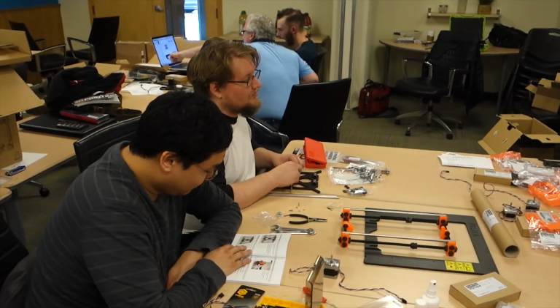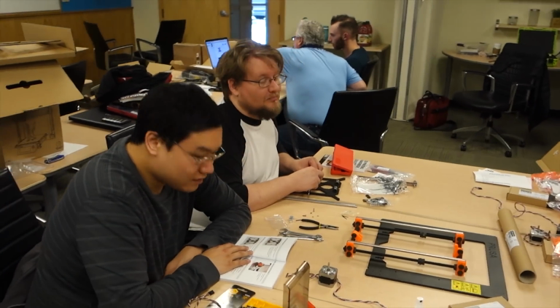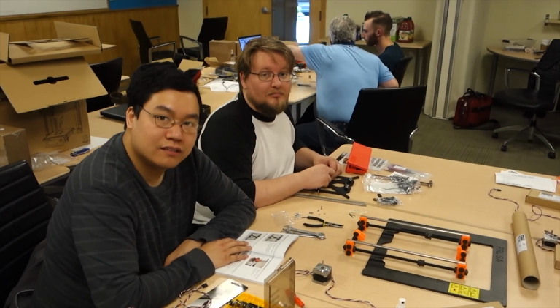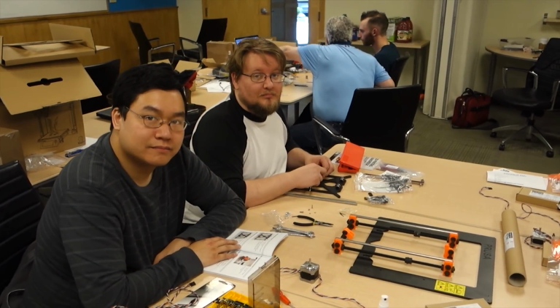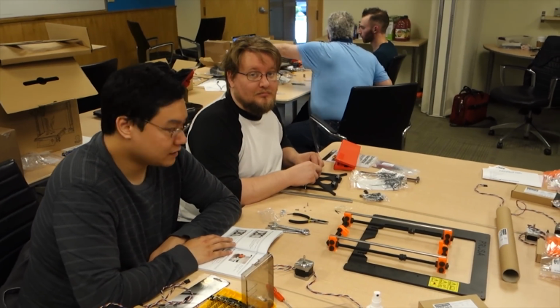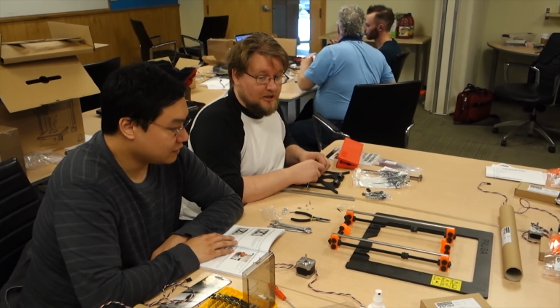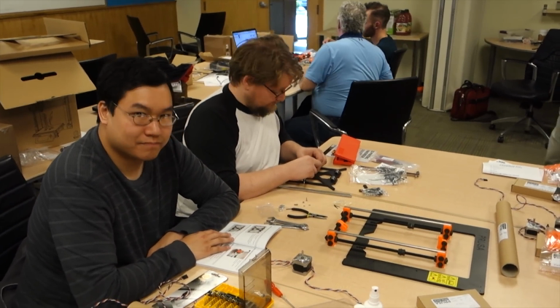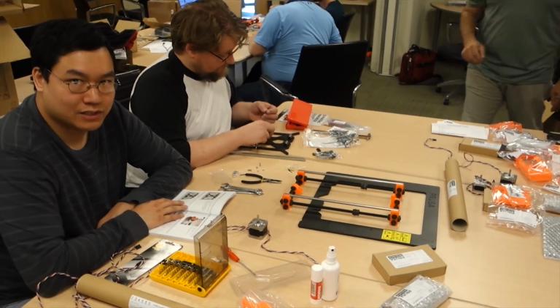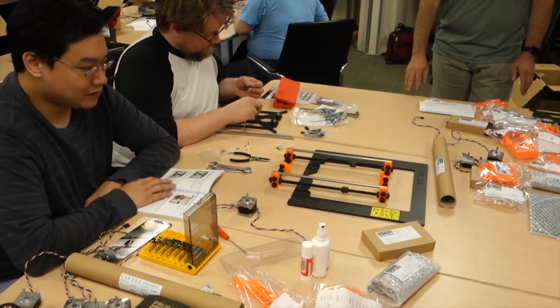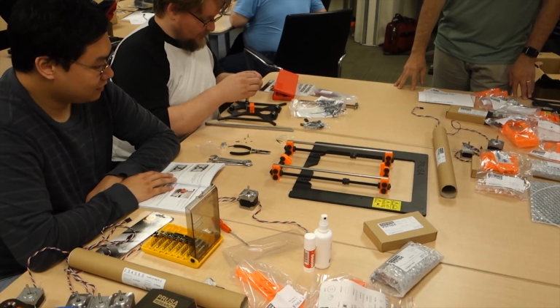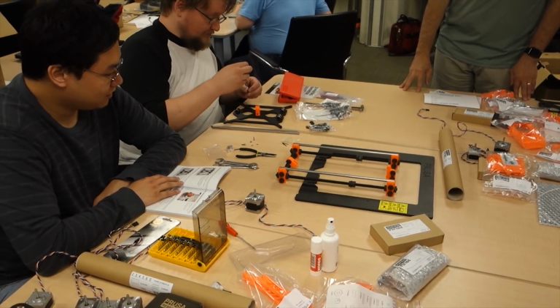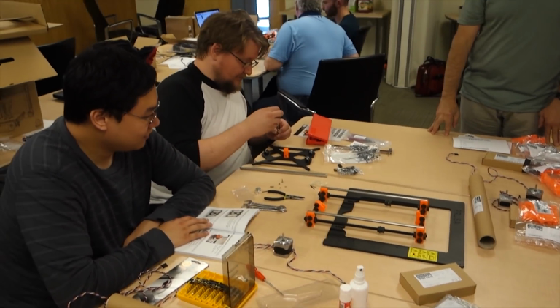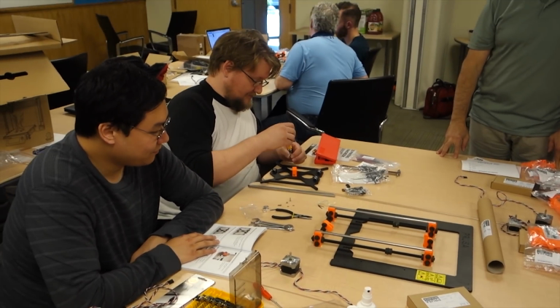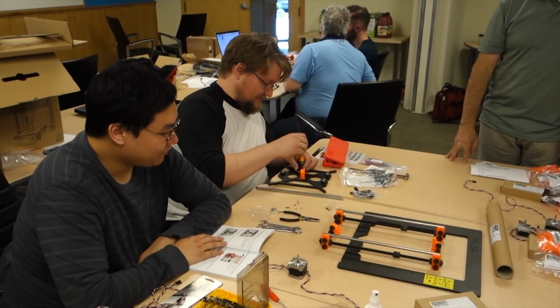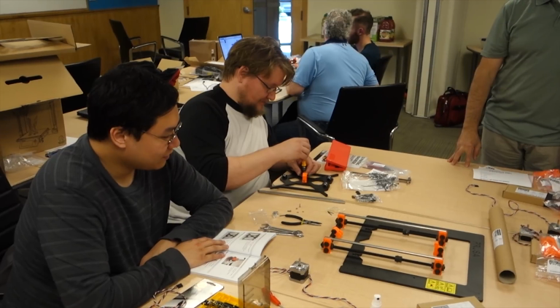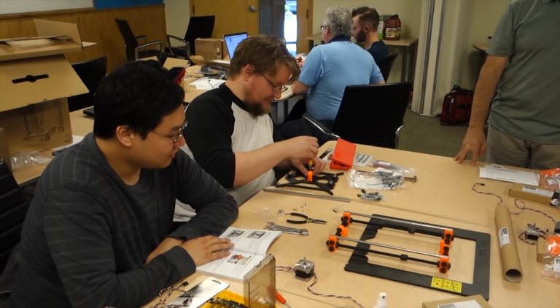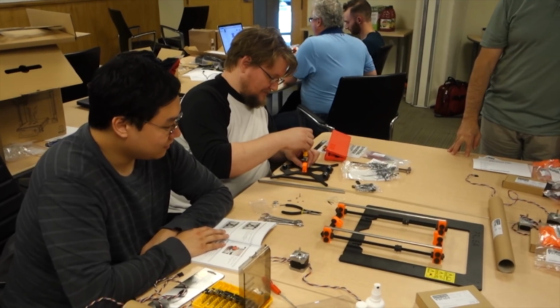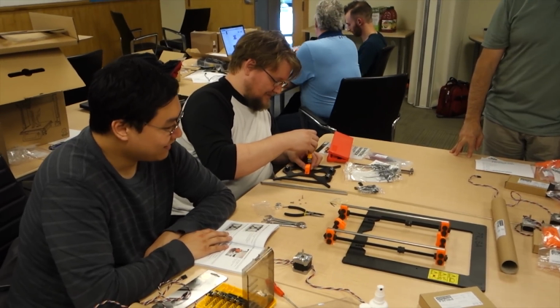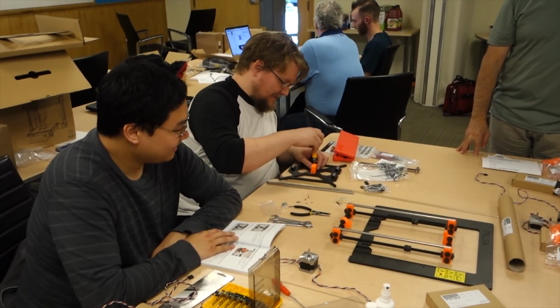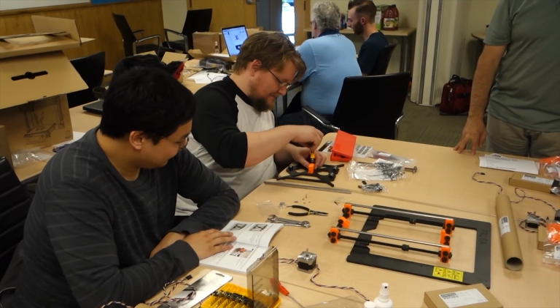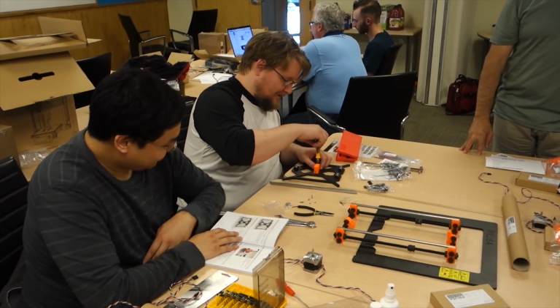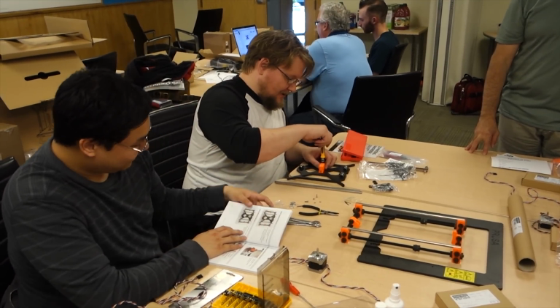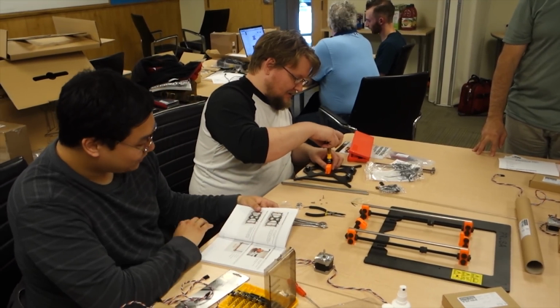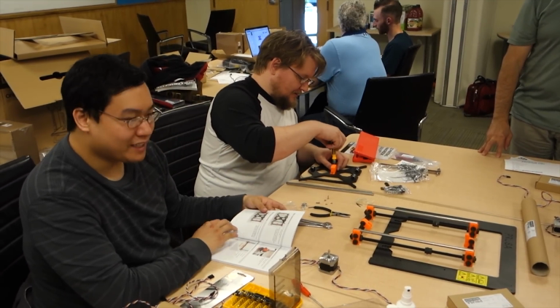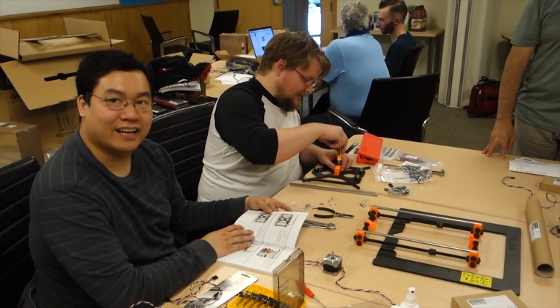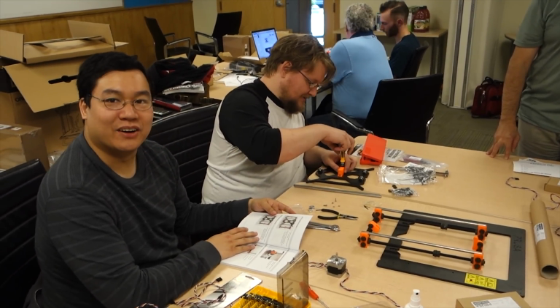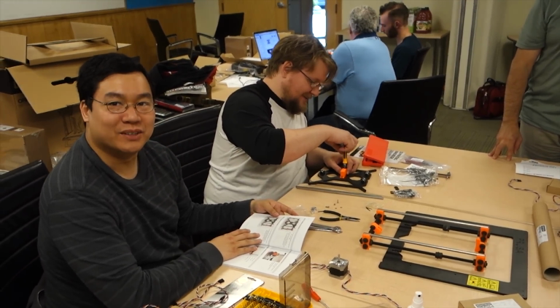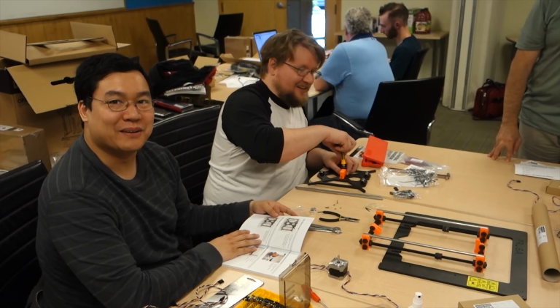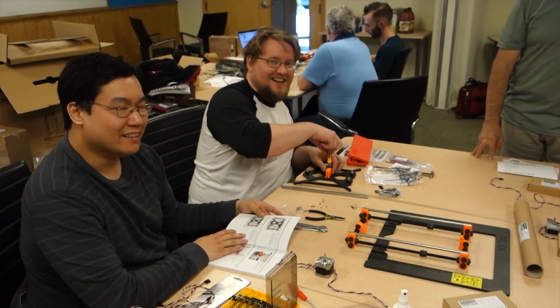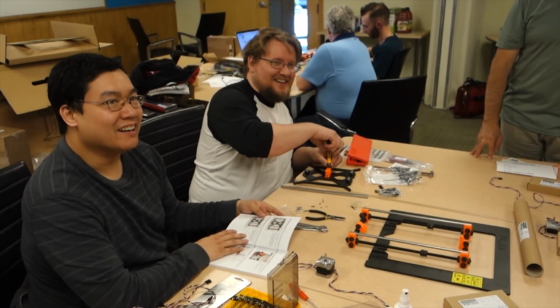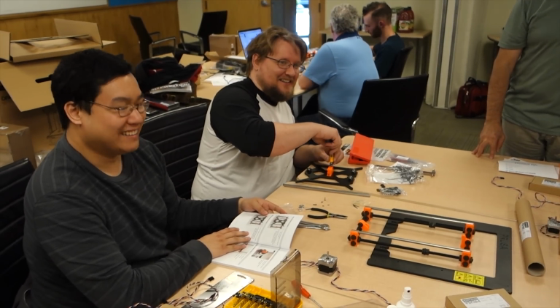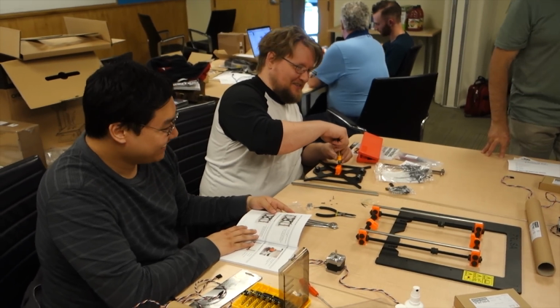So guys, this is the first 3D printer you've built? Yep. How's it going so far? Pretty good. Pretty easy? As advertised? Or do you feel like you were duped a little bit? Well, it's not printing anything yet, so... I mean, that's to be expected. It's still kind of early, gentlemen. Come on.